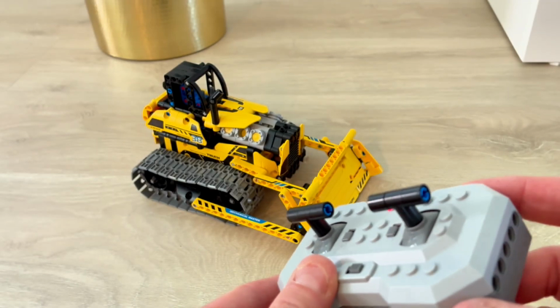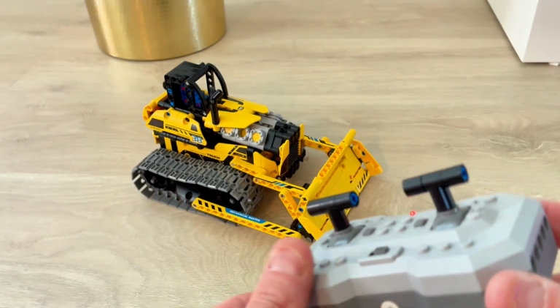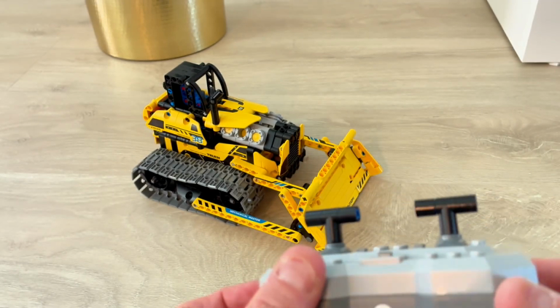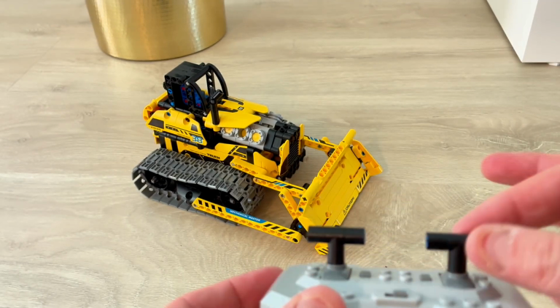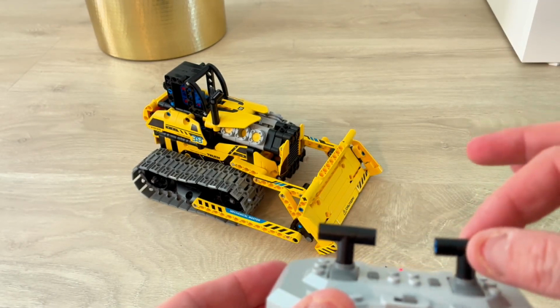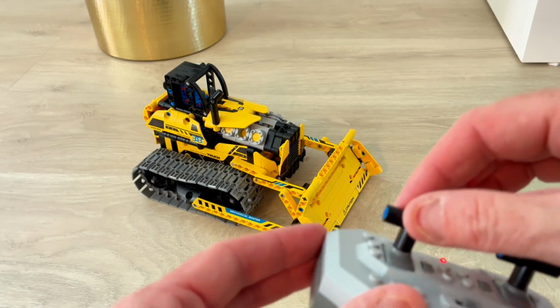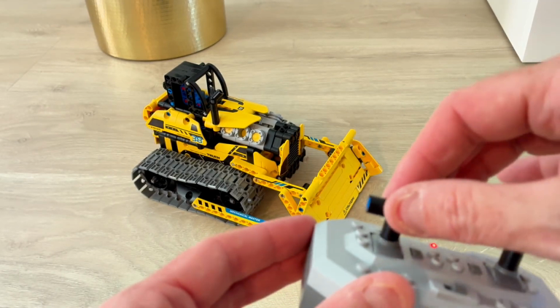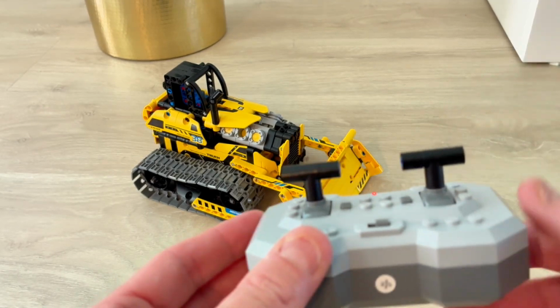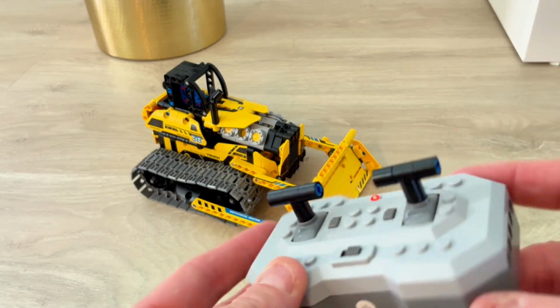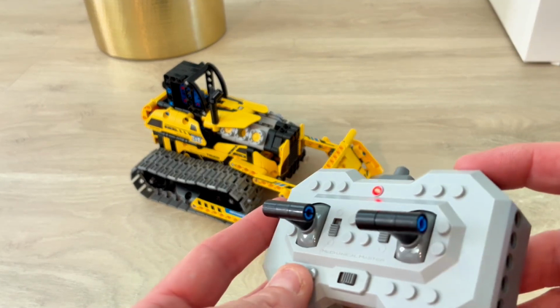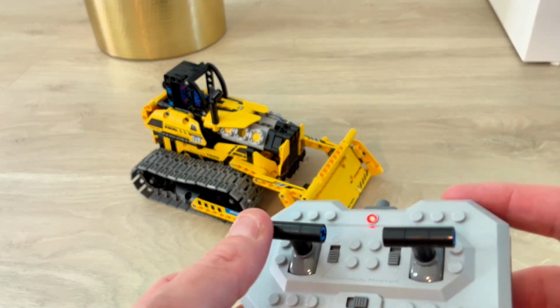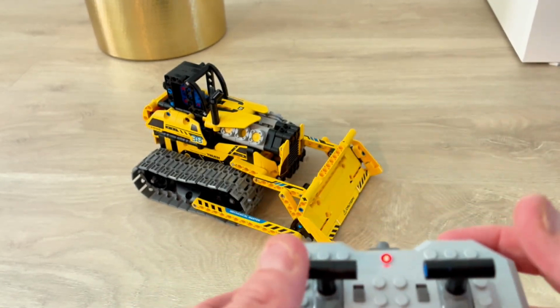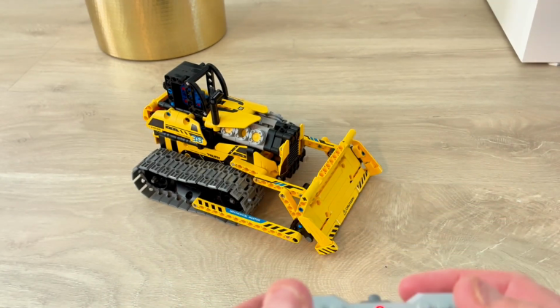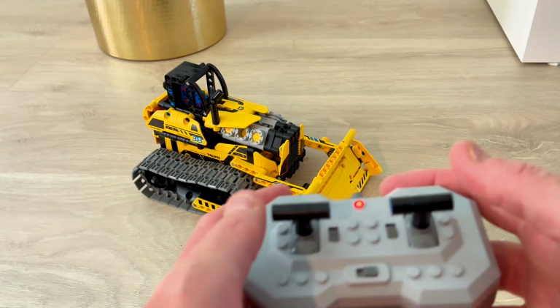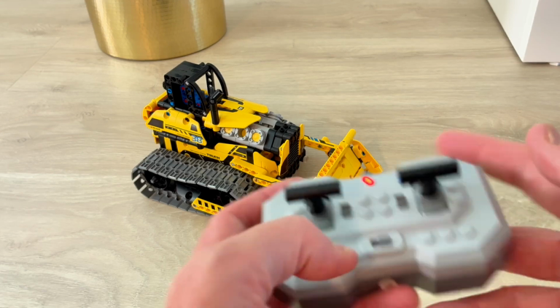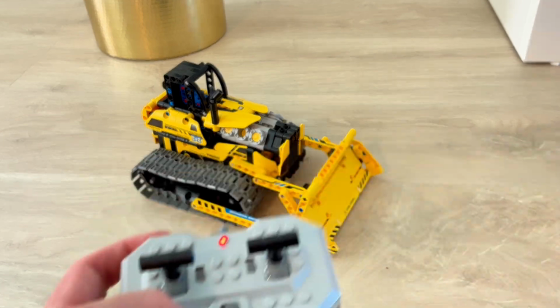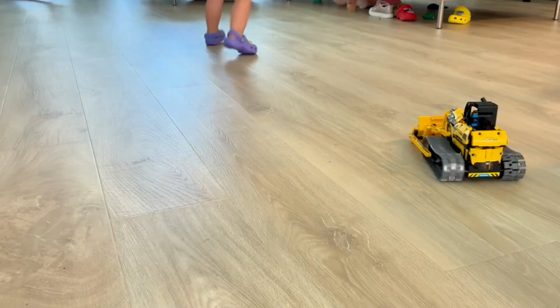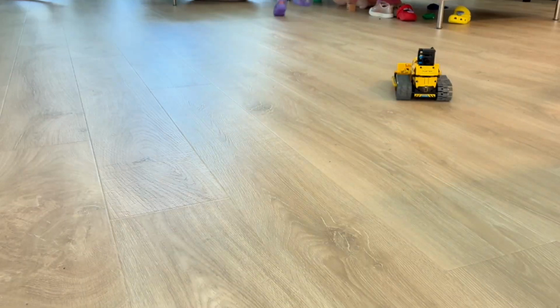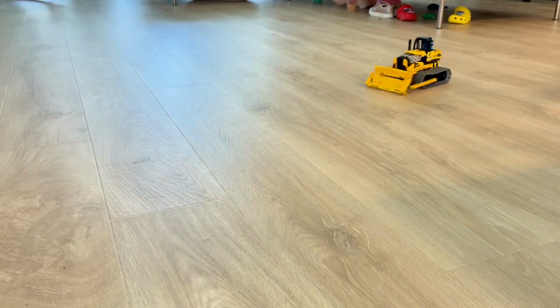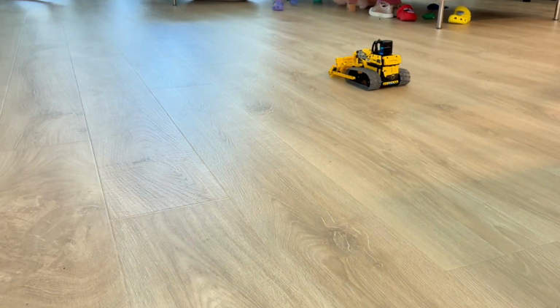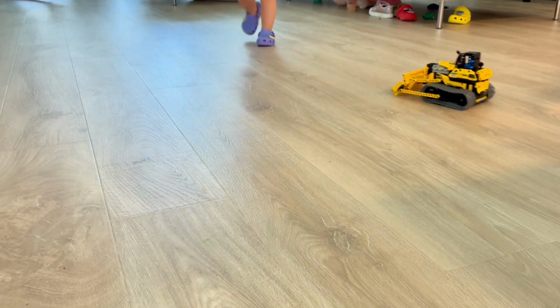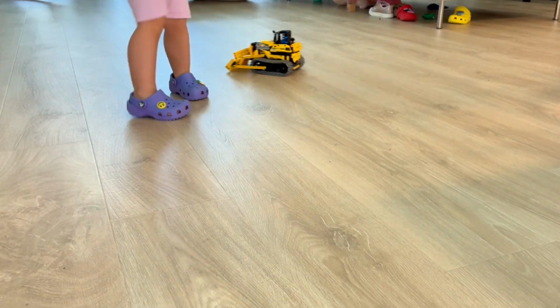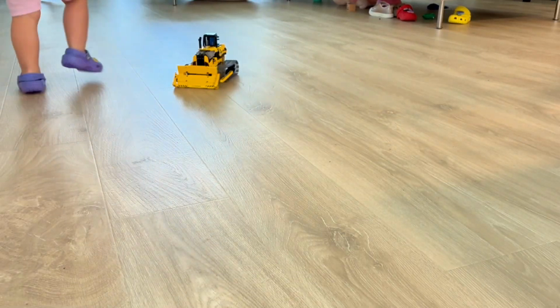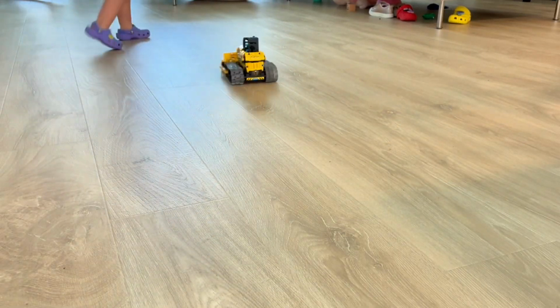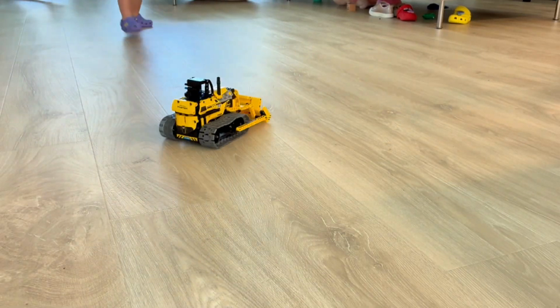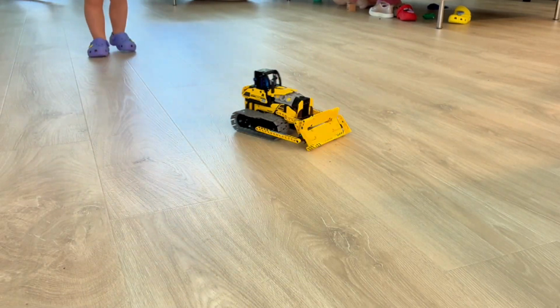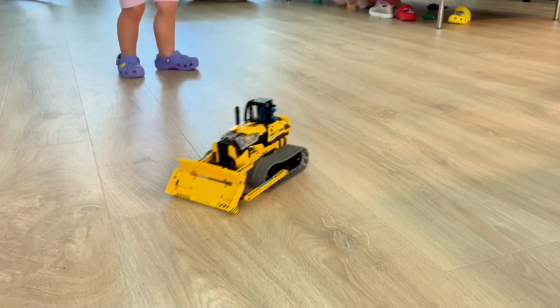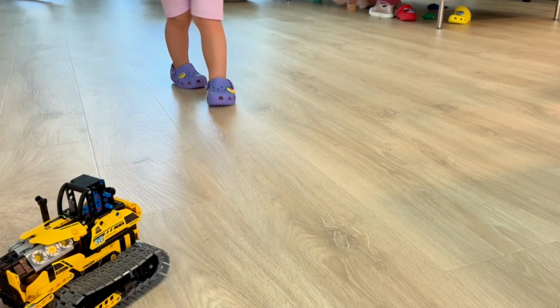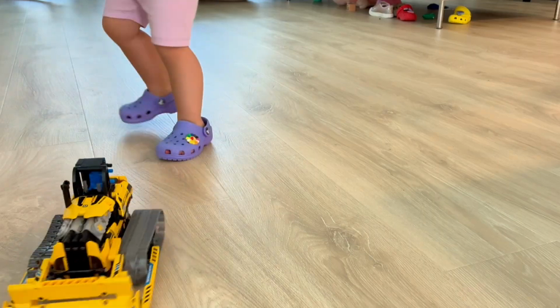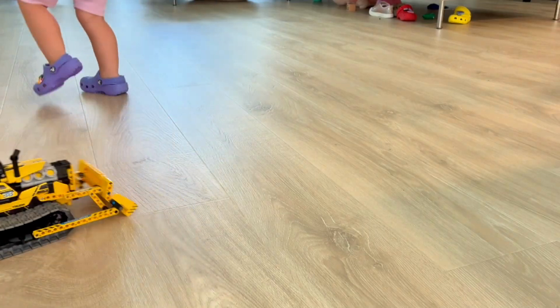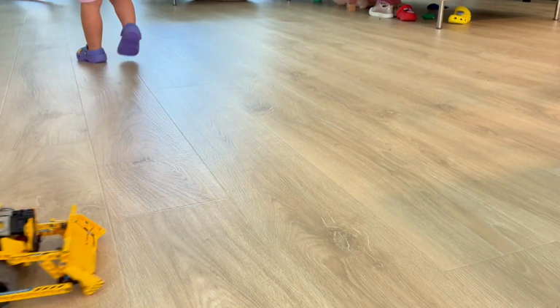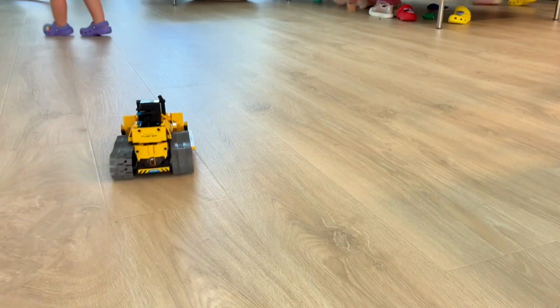Finally, we were able to assemble everything. It took more than two hours and I was going very fast without any kids. Even the remote control — you had to assemble the little handle.